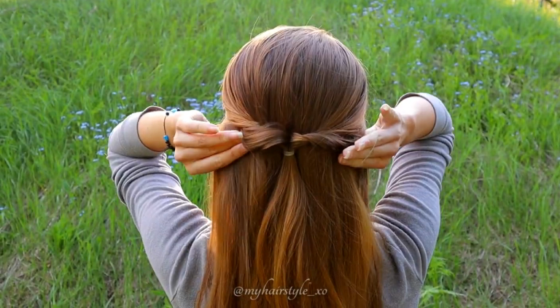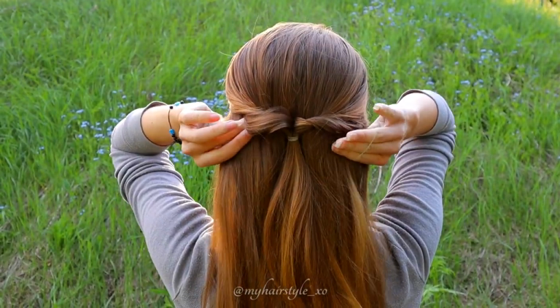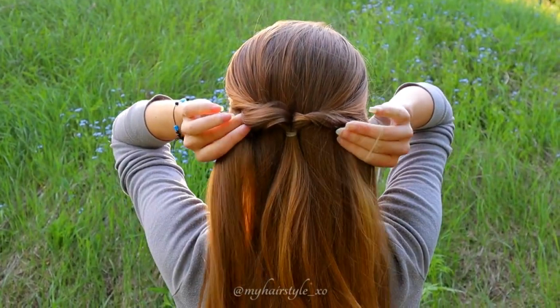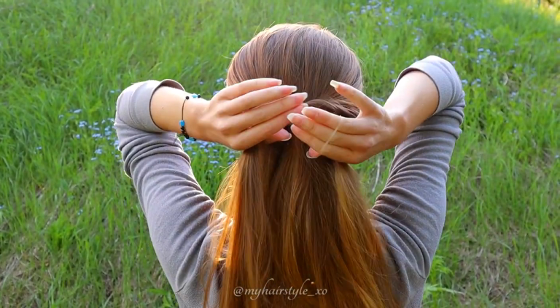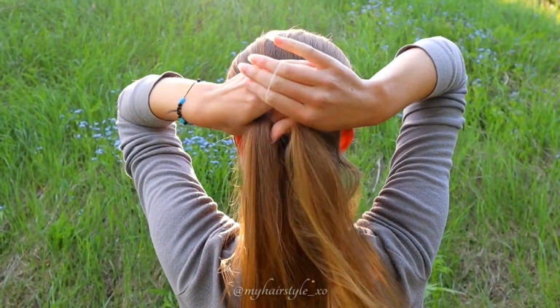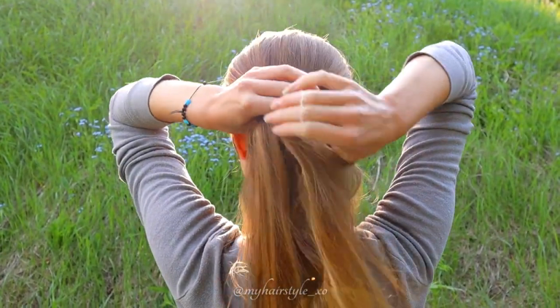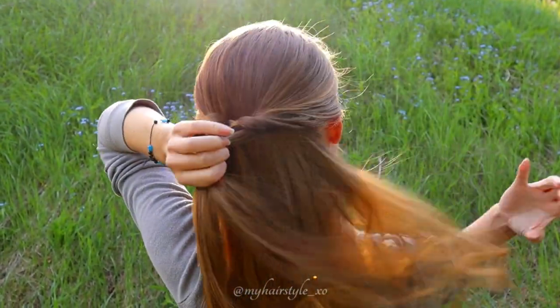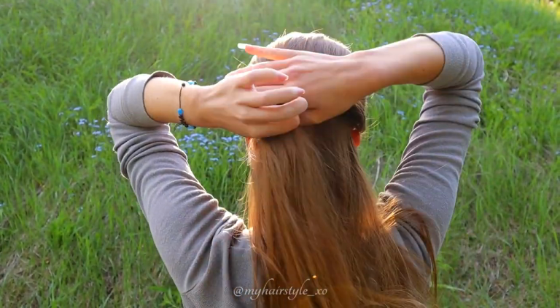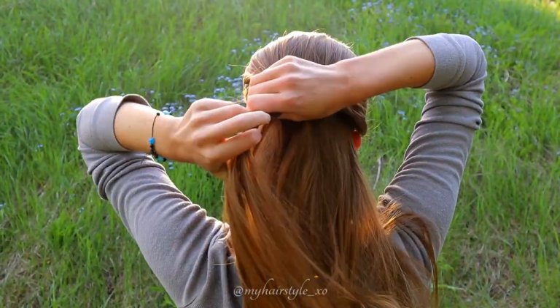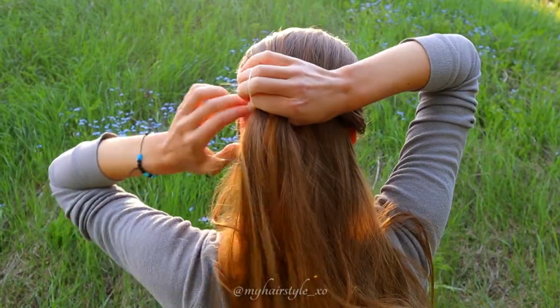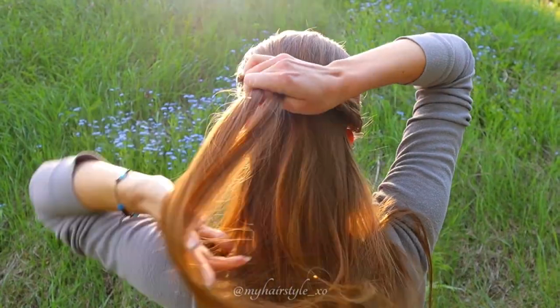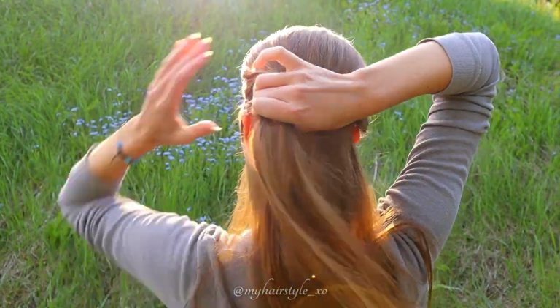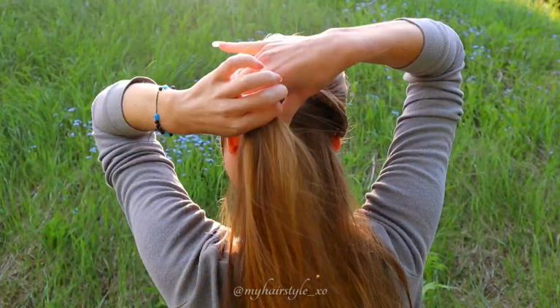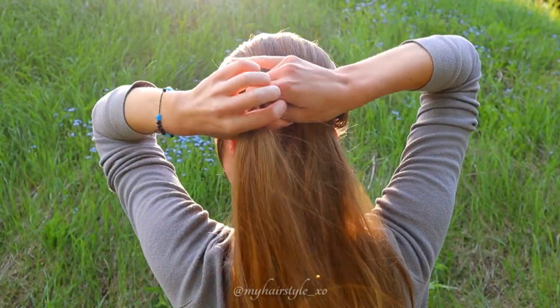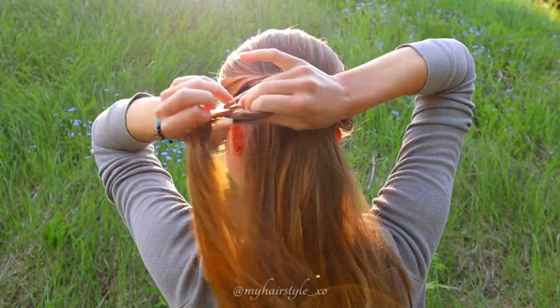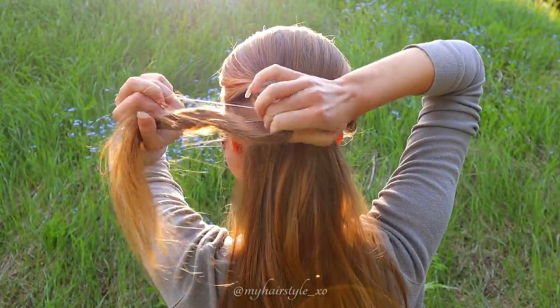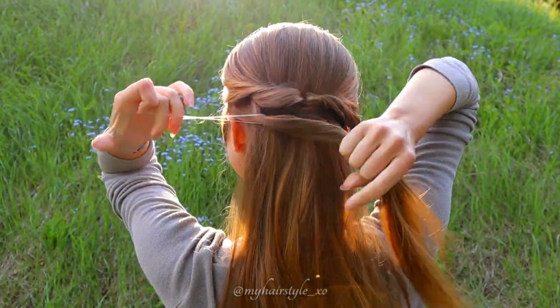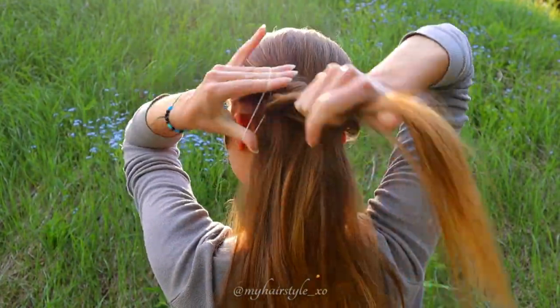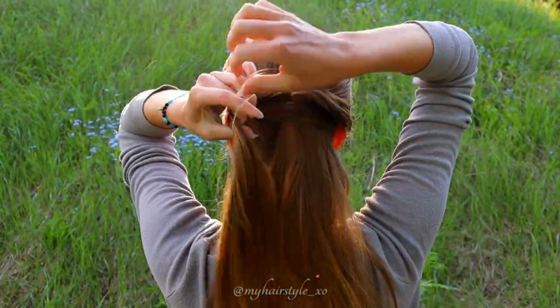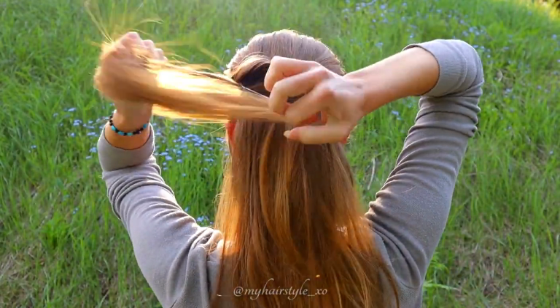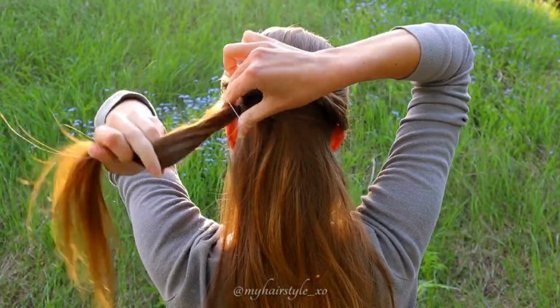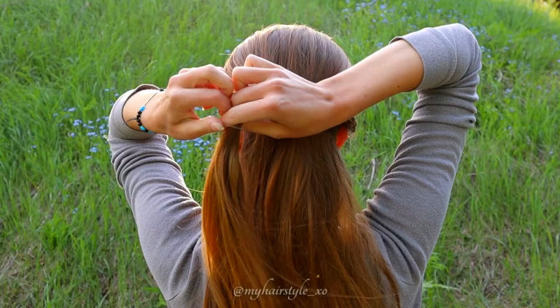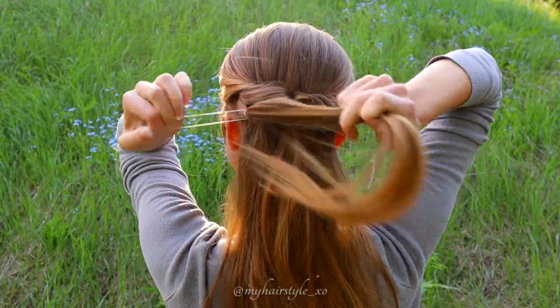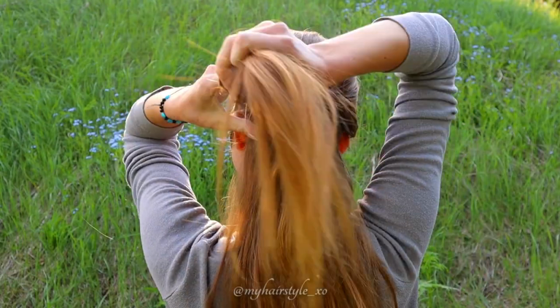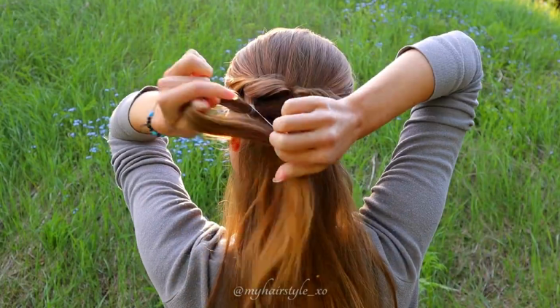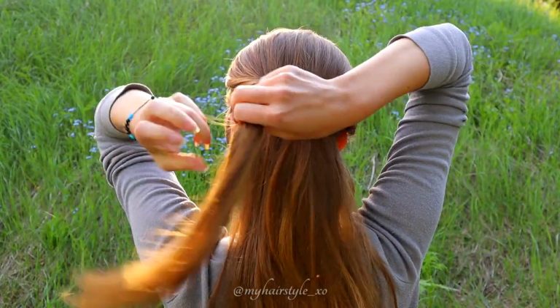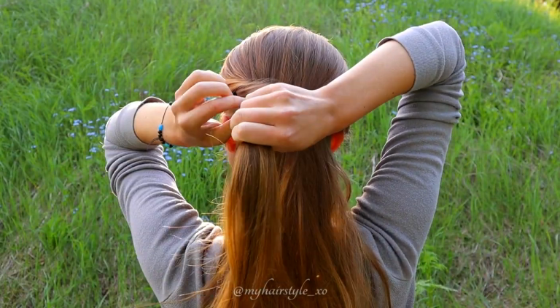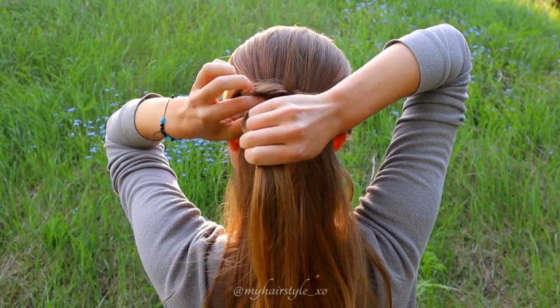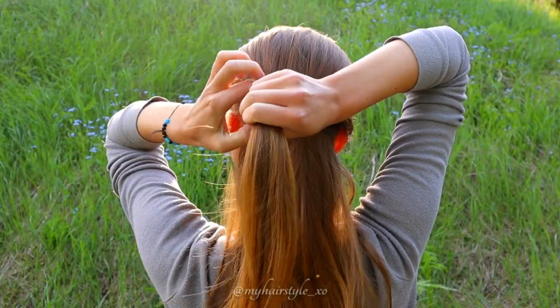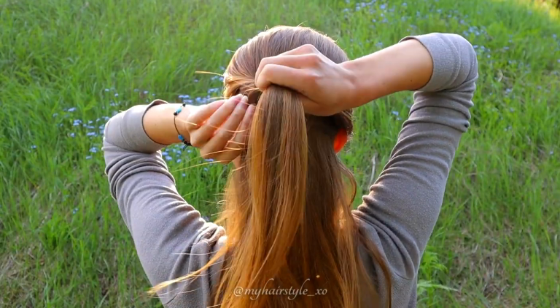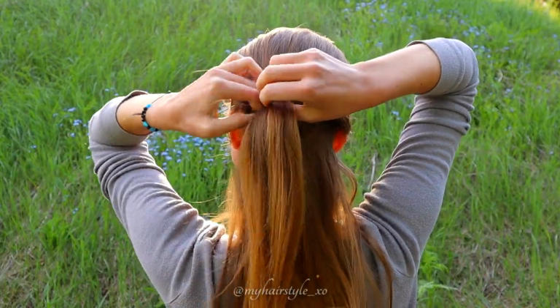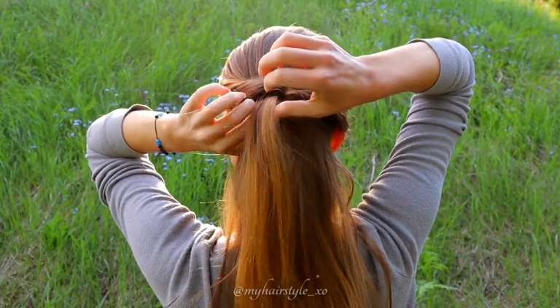Then create another twist like this. Take the hair from both sides and secure that with an elastic. This time I create the twist a little bit to the side so they won't look like they would be one braid.